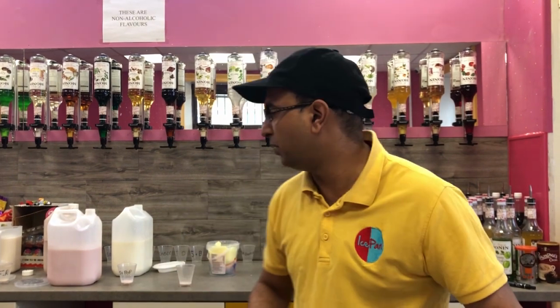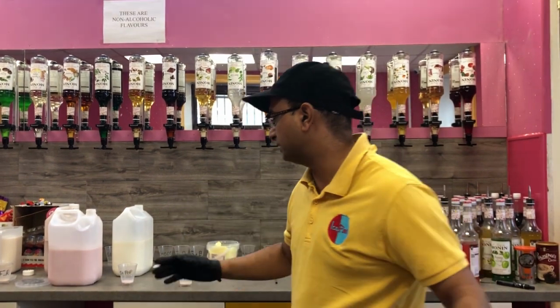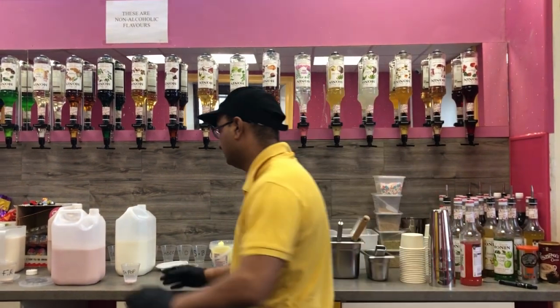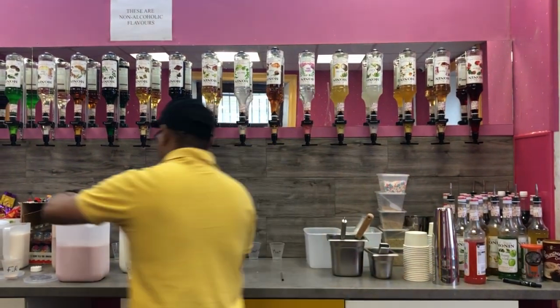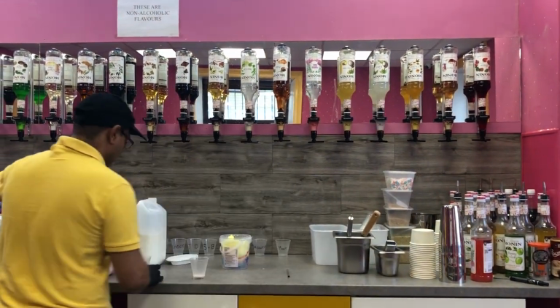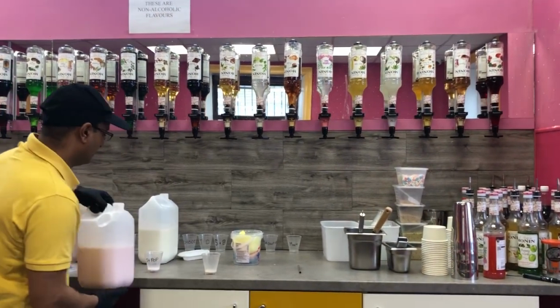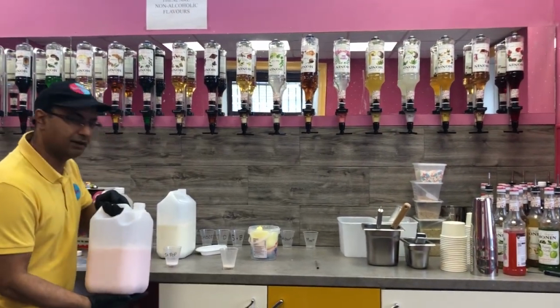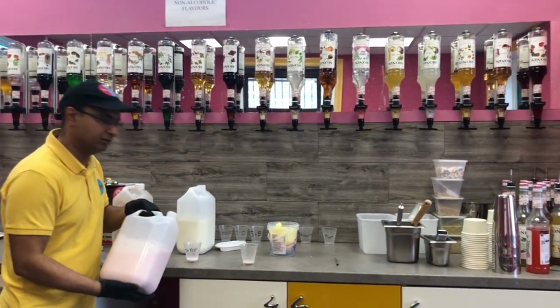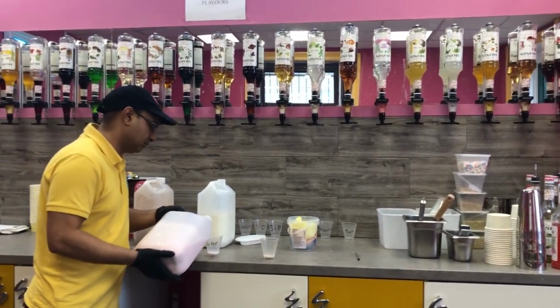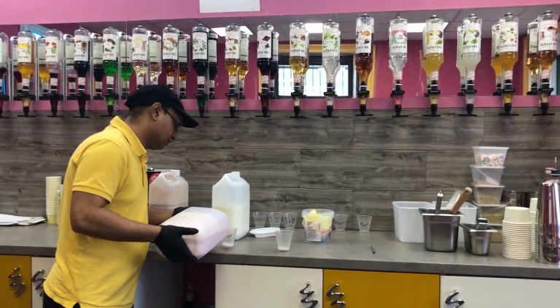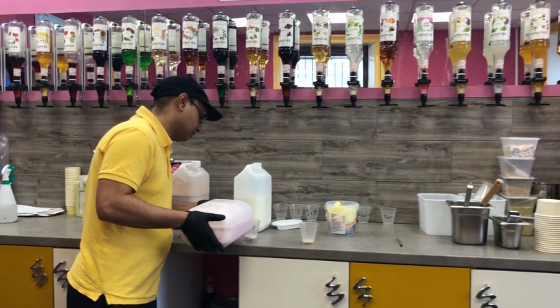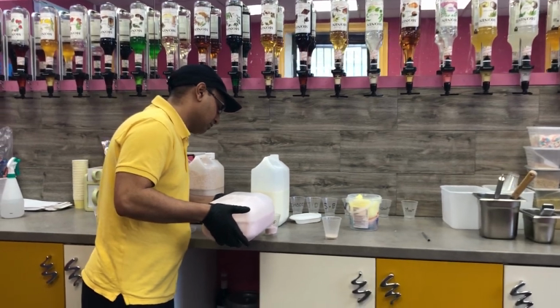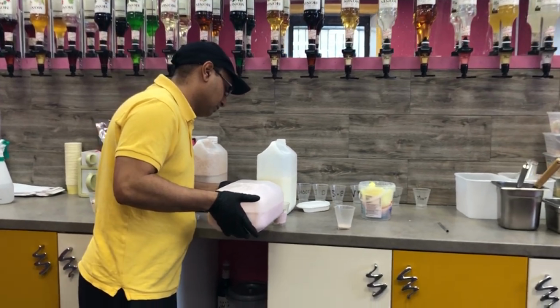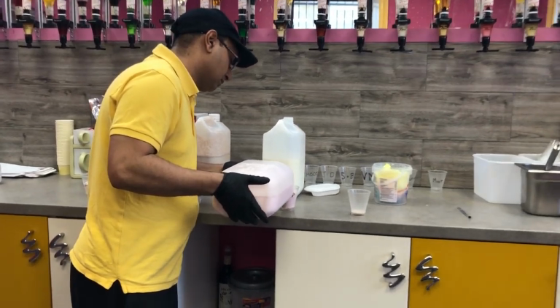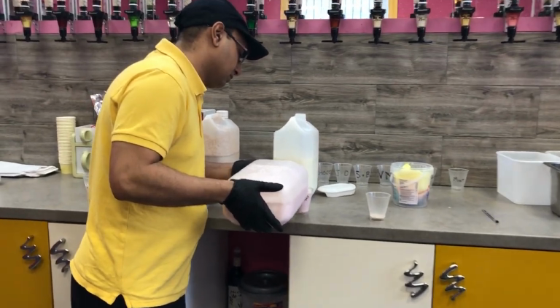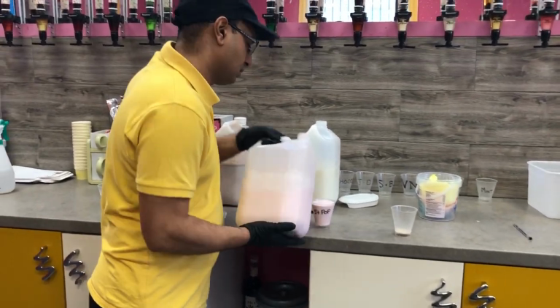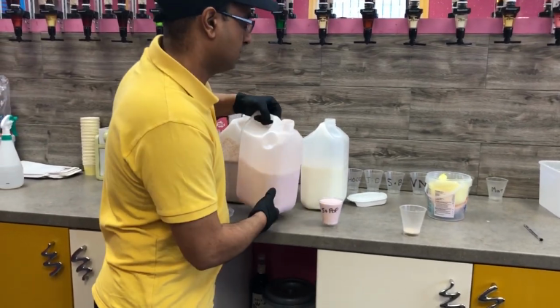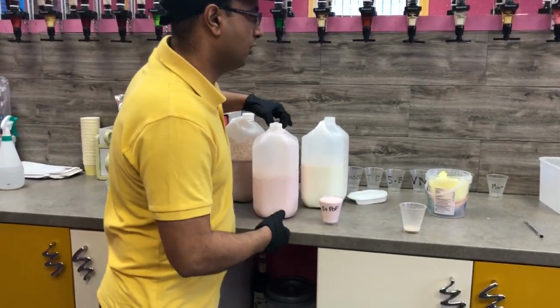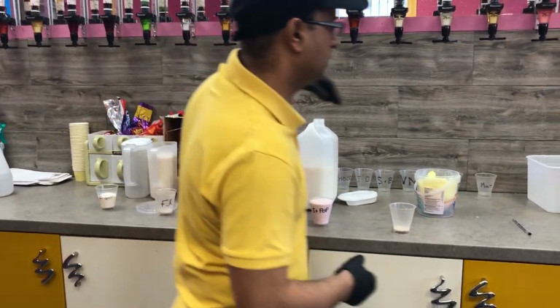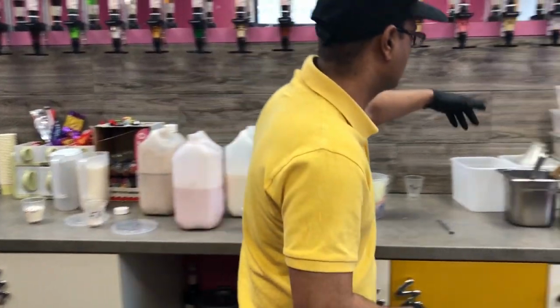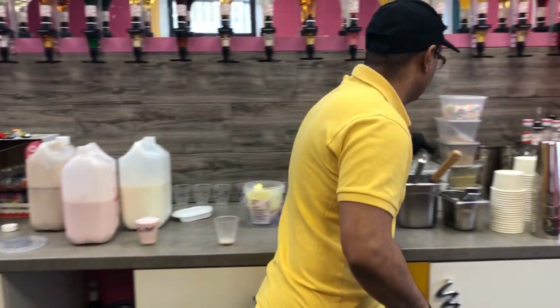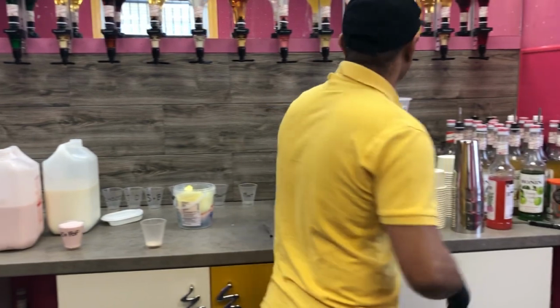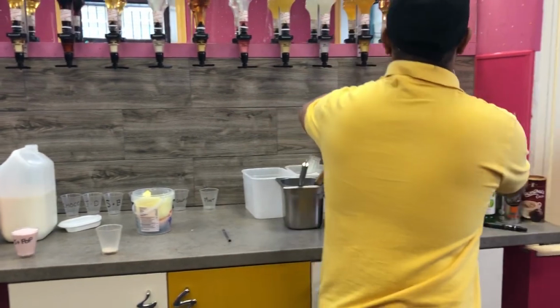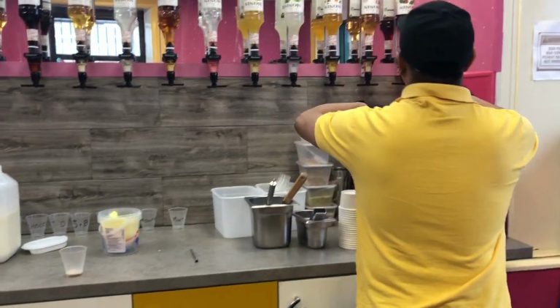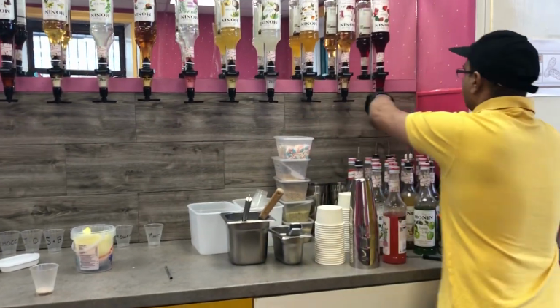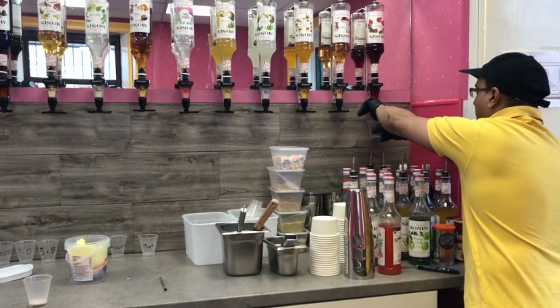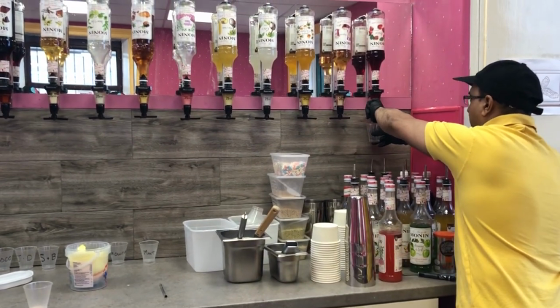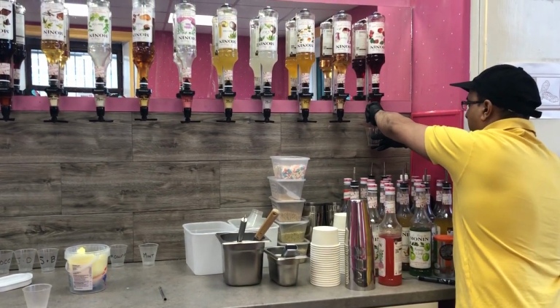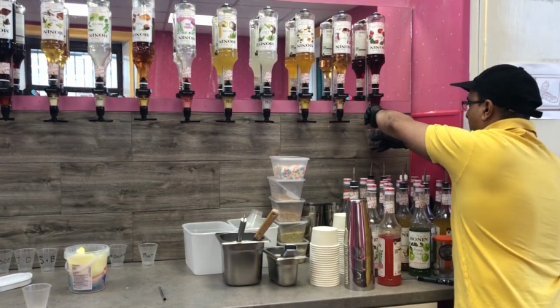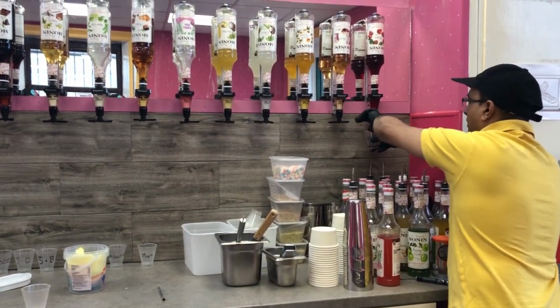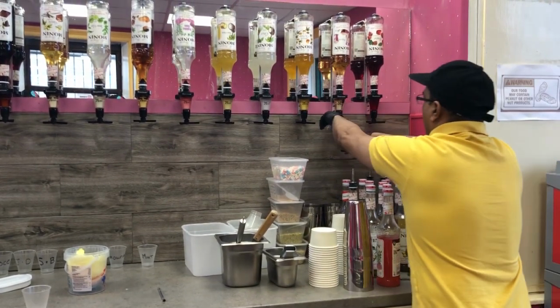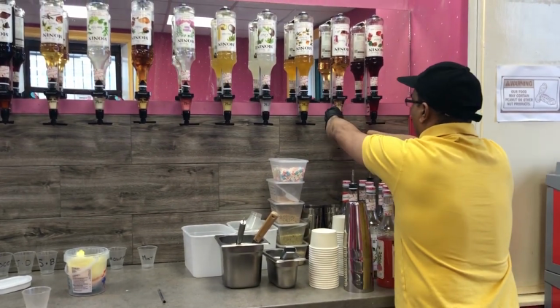Standard mix we use. I'm going to pour it — we're going to mix two flavors. With the strawberry one and the popcorn.